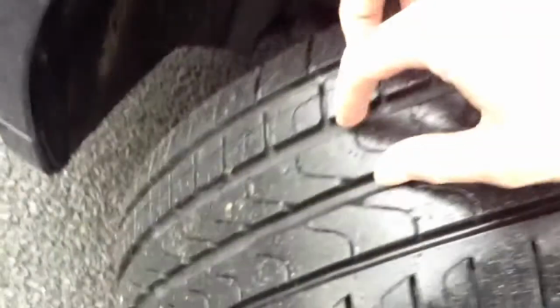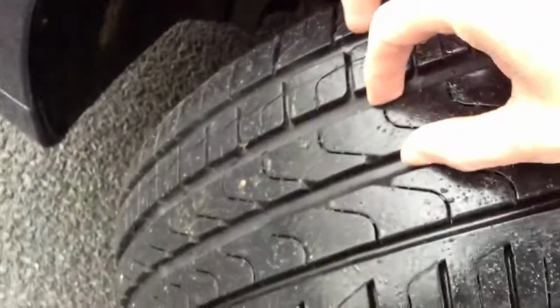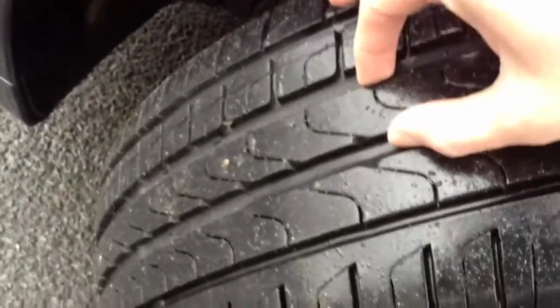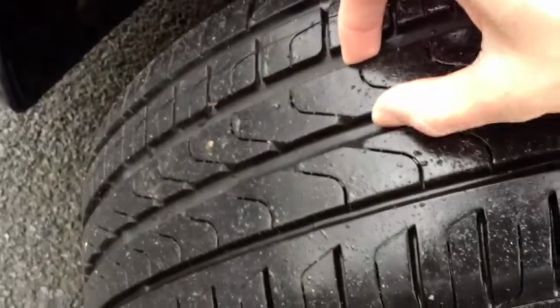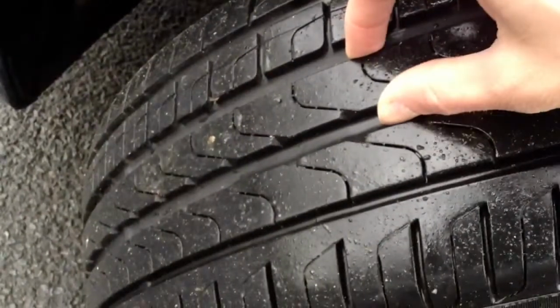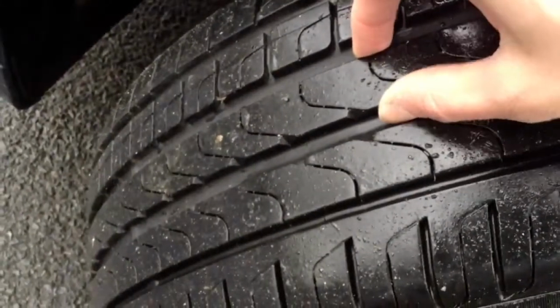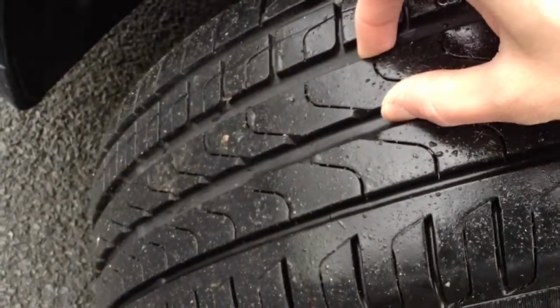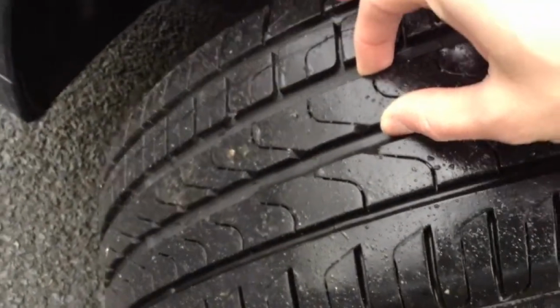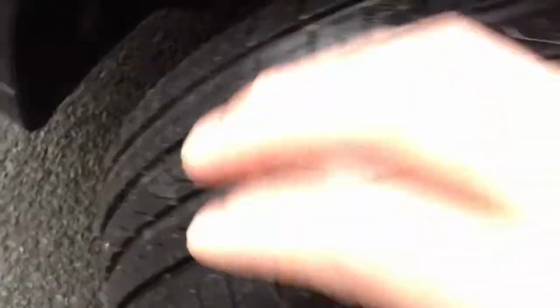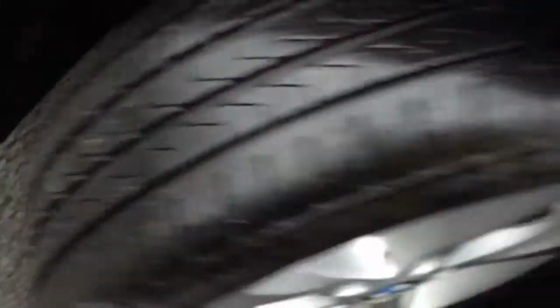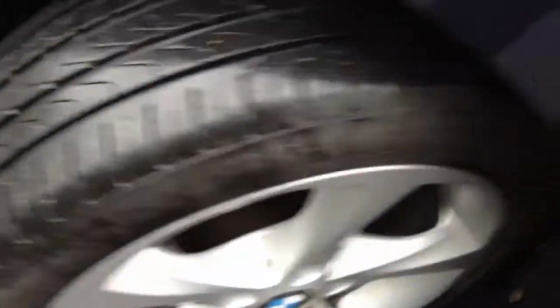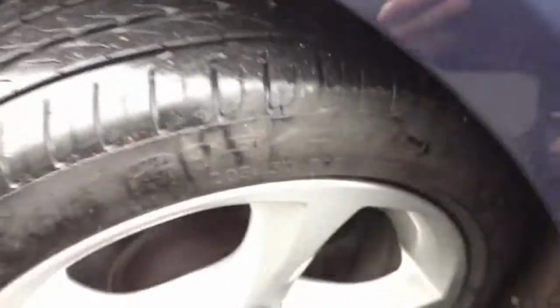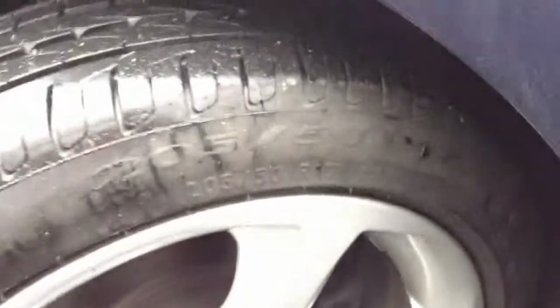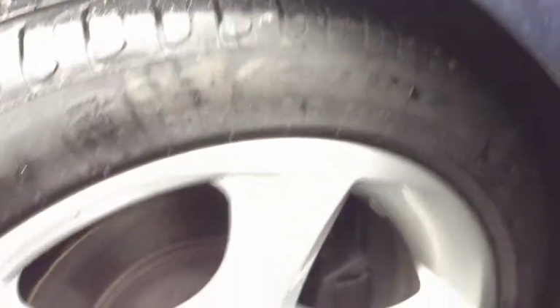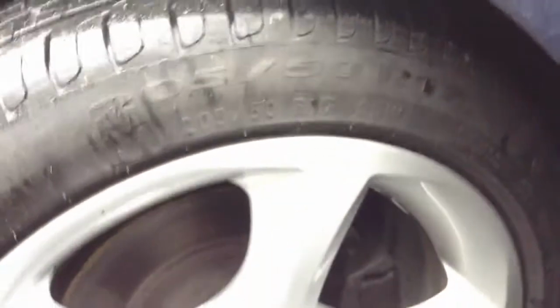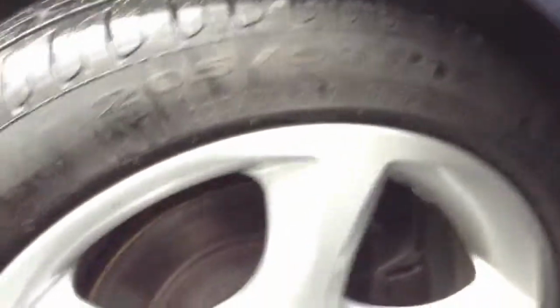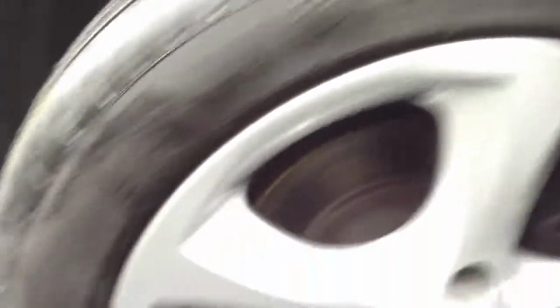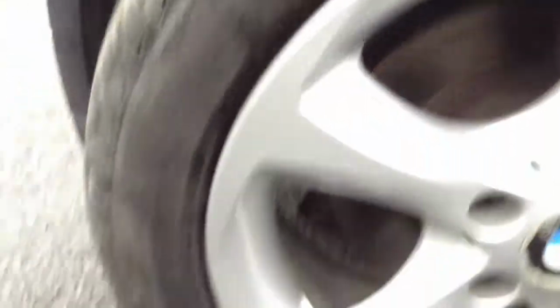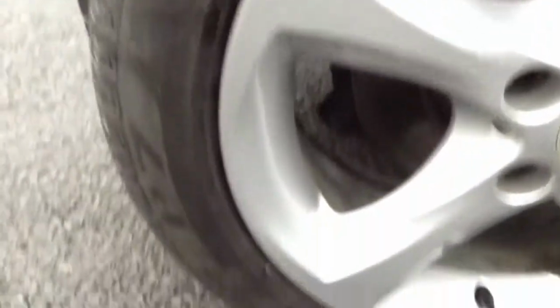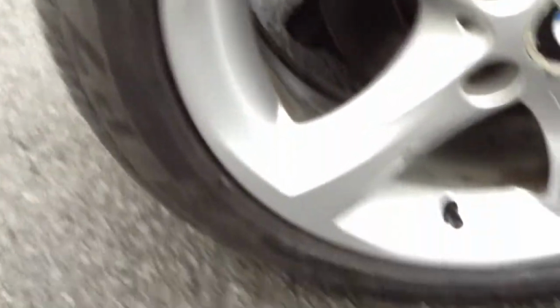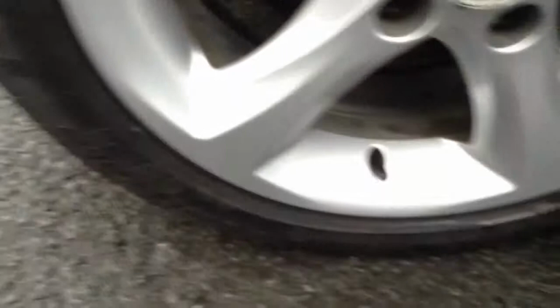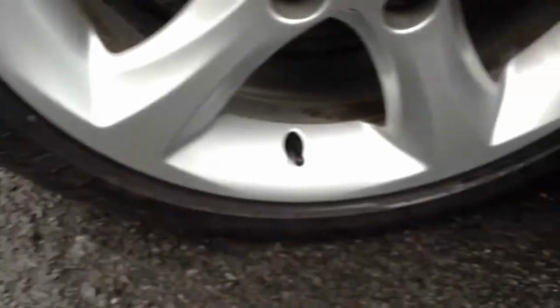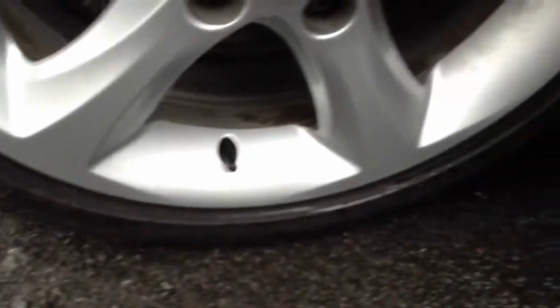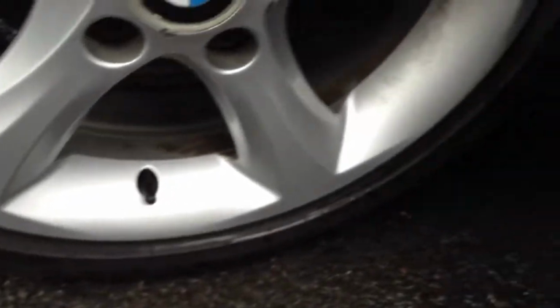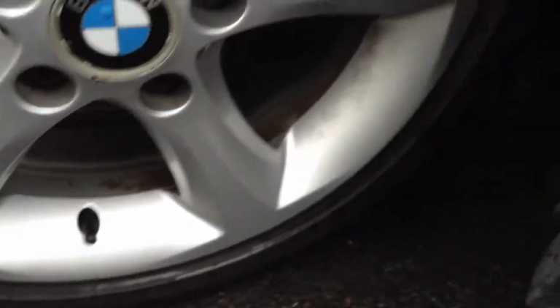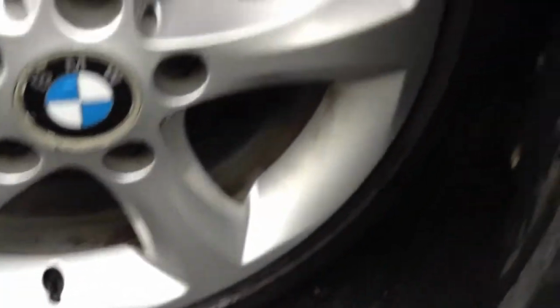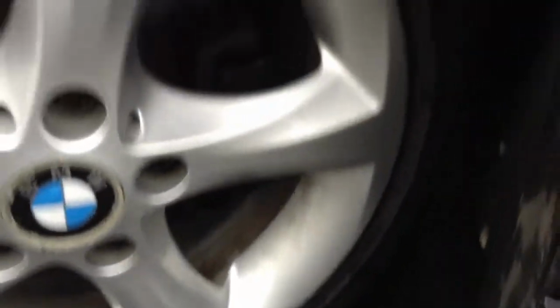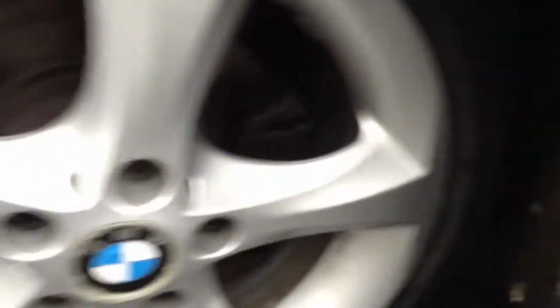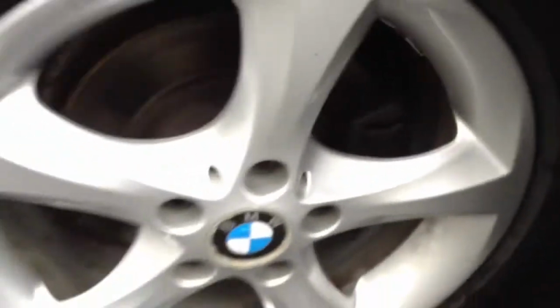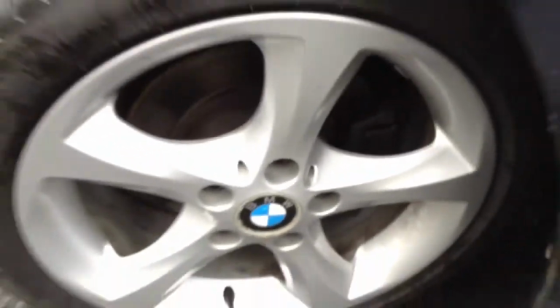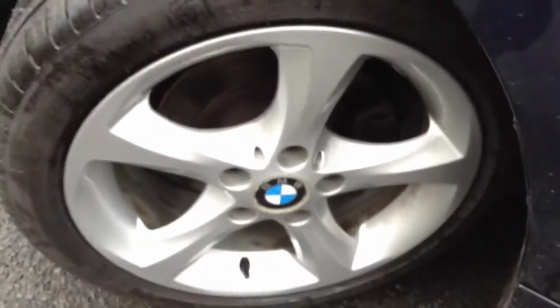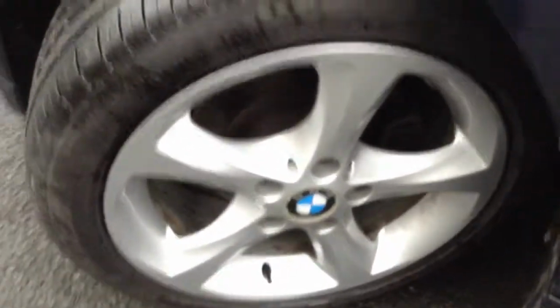Front tyre tread — we've got a good 6mm, so plenty of tread on all four tyres; we won't have to worry about those. The nearside front alloy is in flawless, absolutely spotless condition.